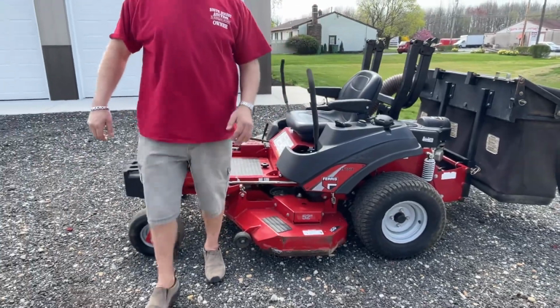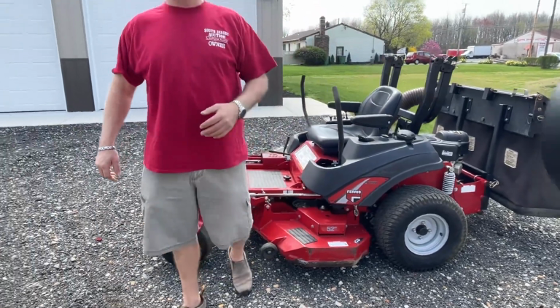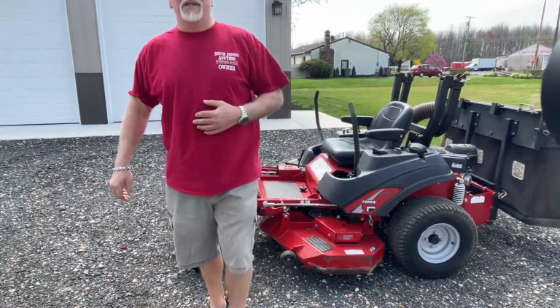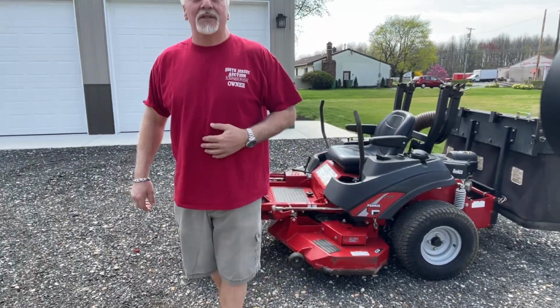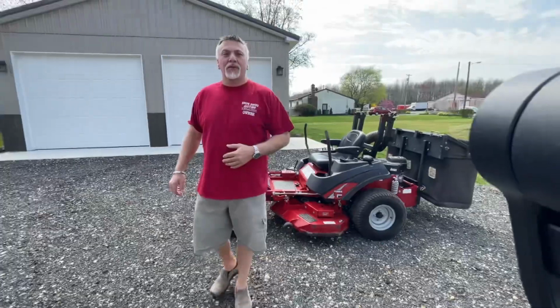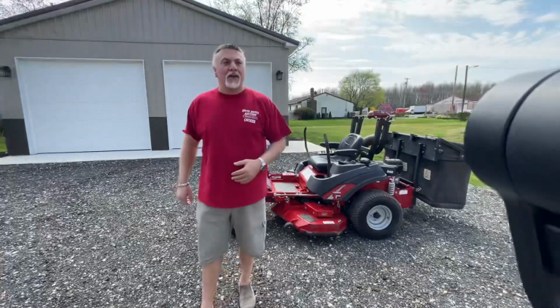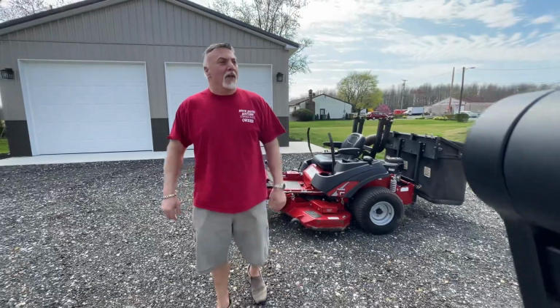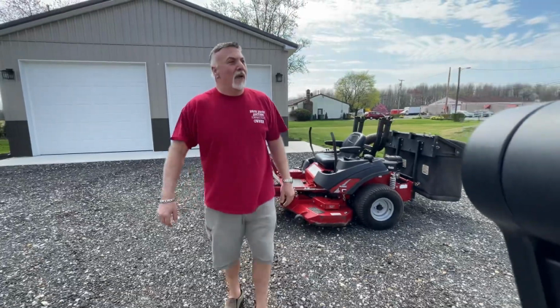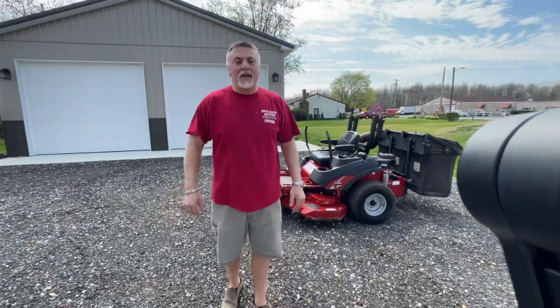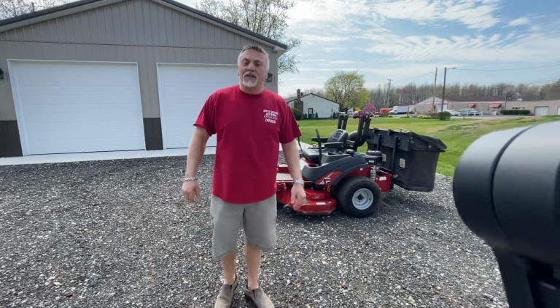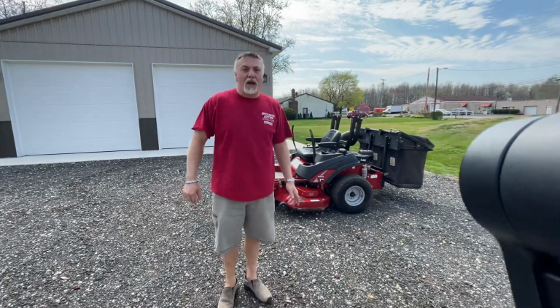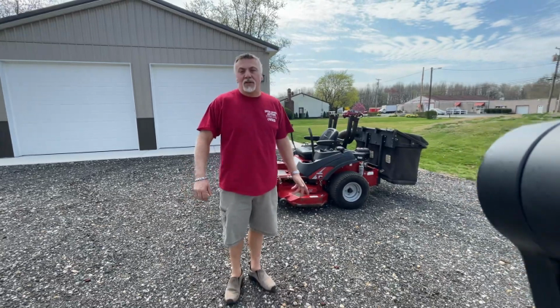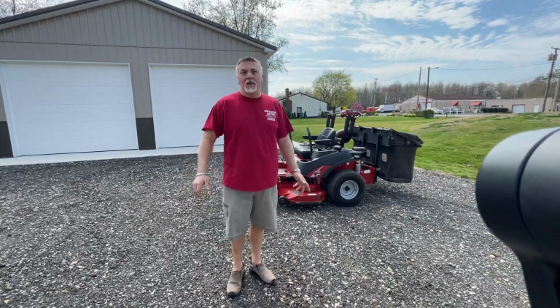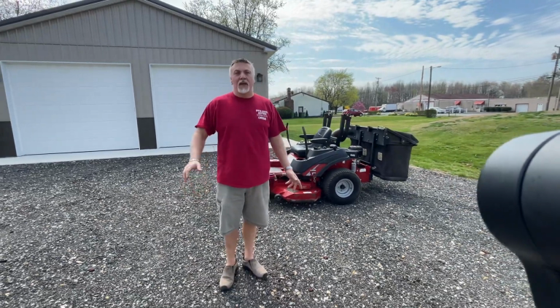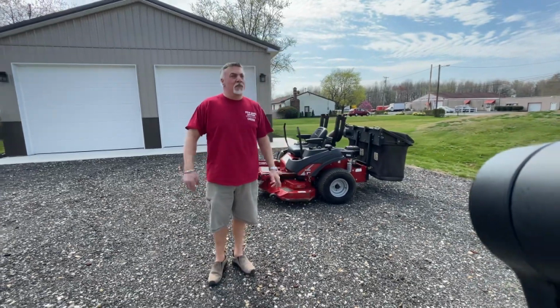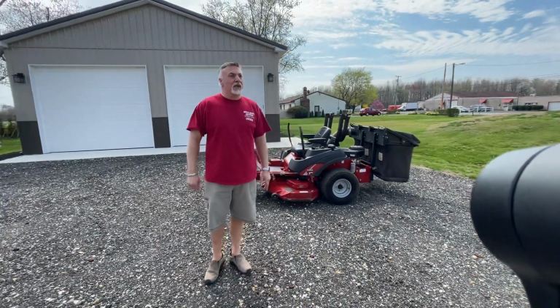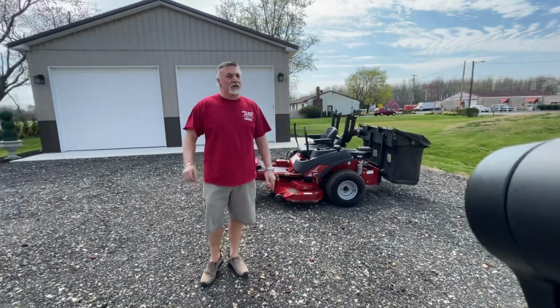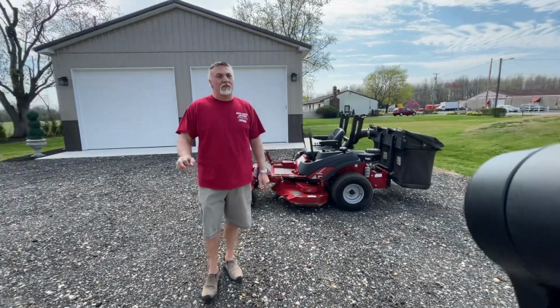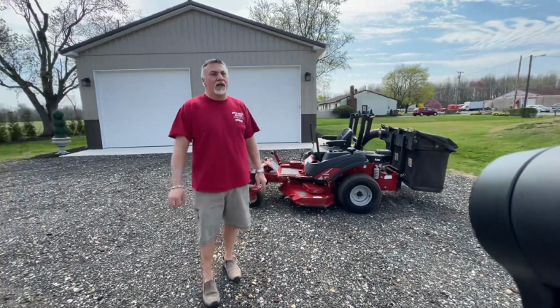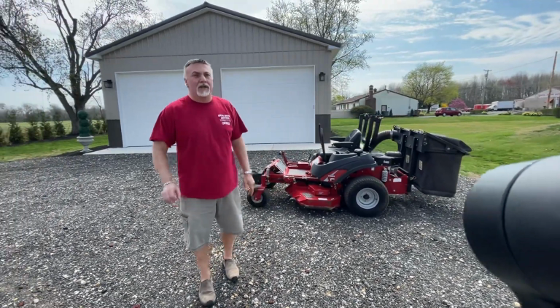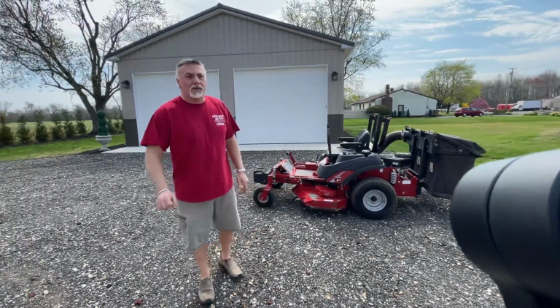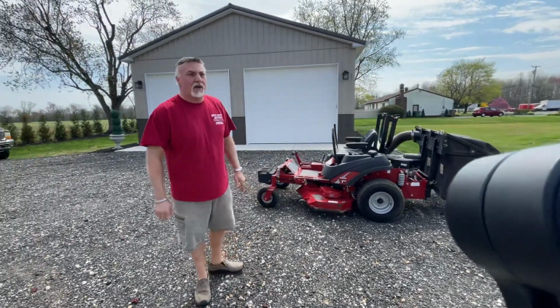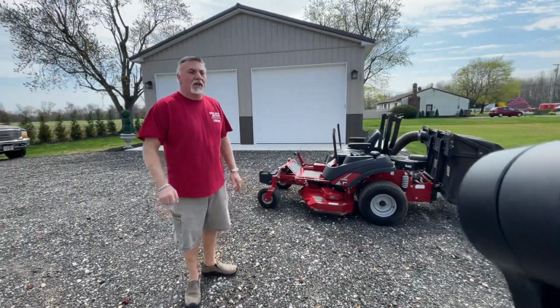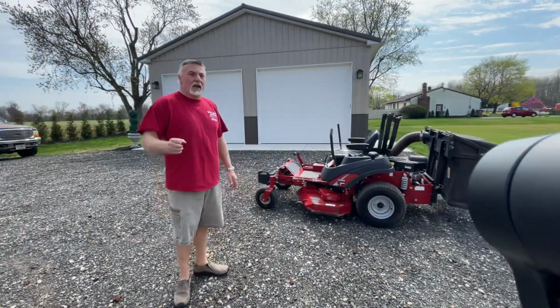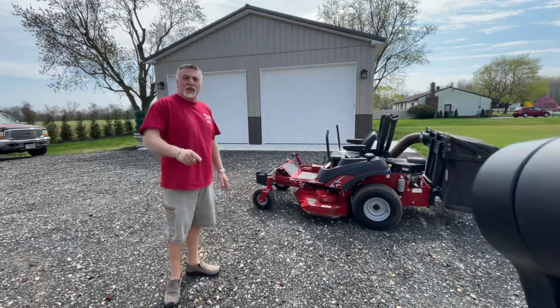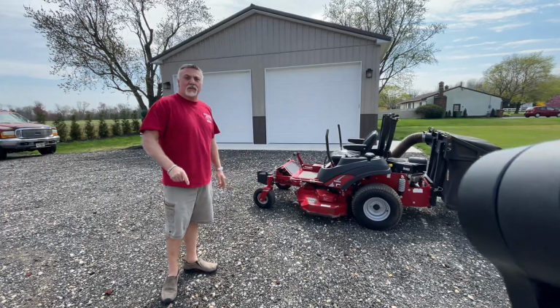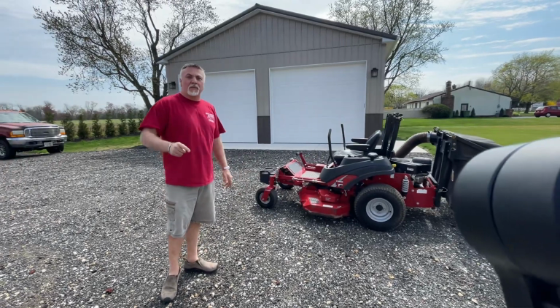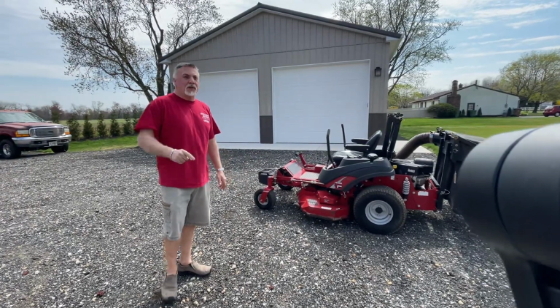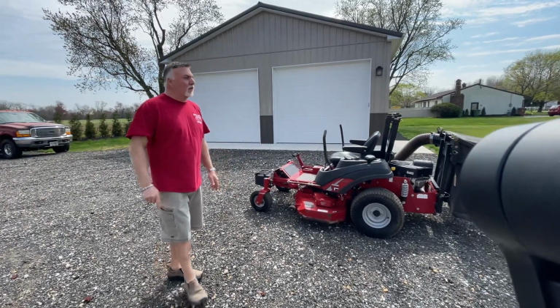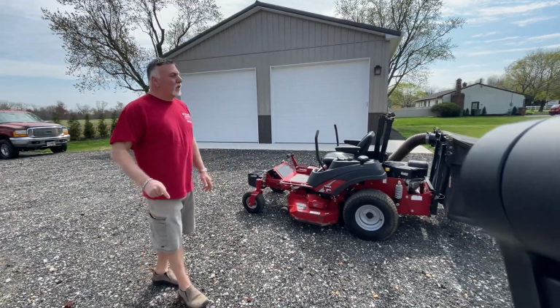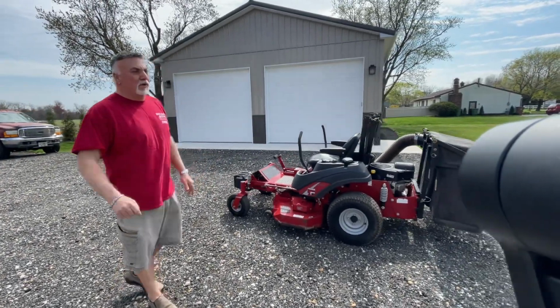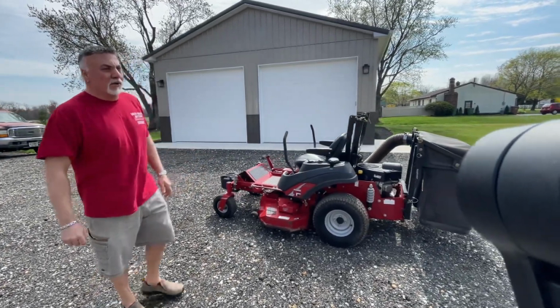This is Rob Babington here at South Jersey Auction. We have a fantastic auction coming up on April 16th, Sunday Funday at South Jersey Auction at 26th Rapopla Station Road, Sweetiesboro, New Jersey.